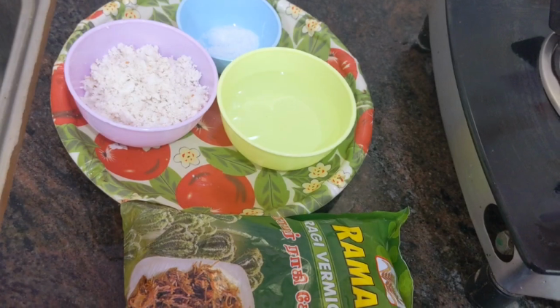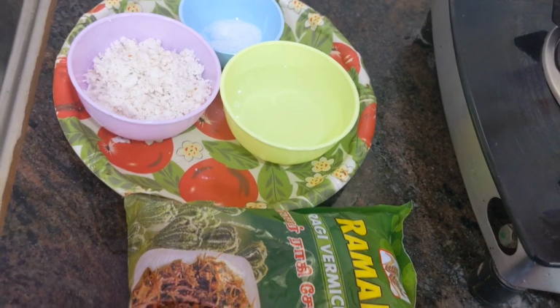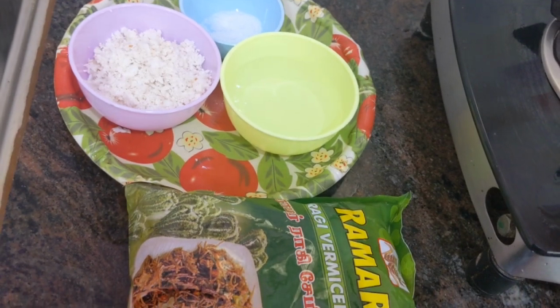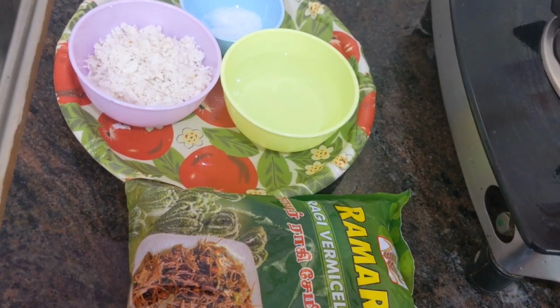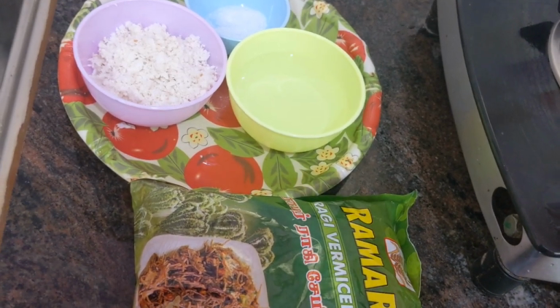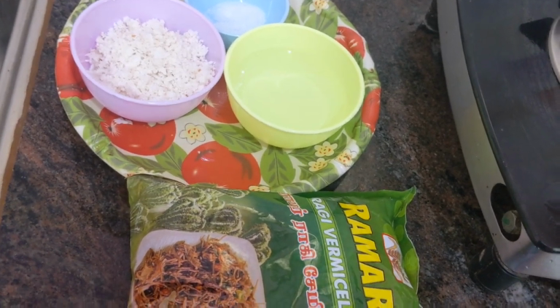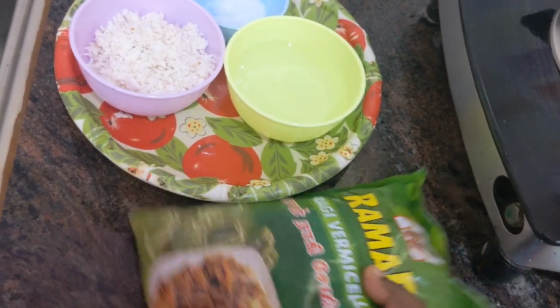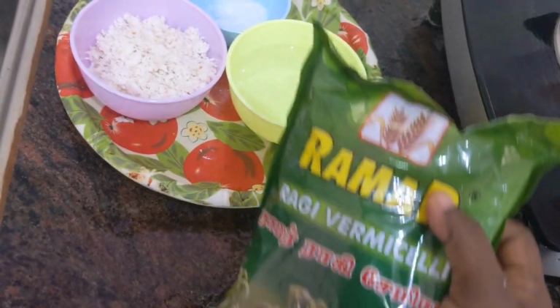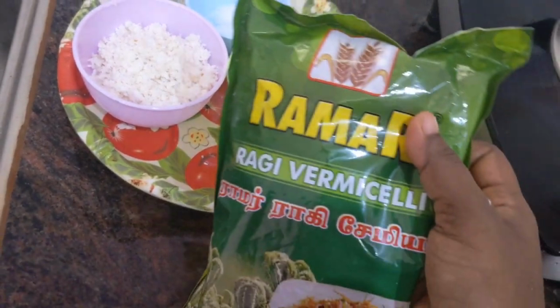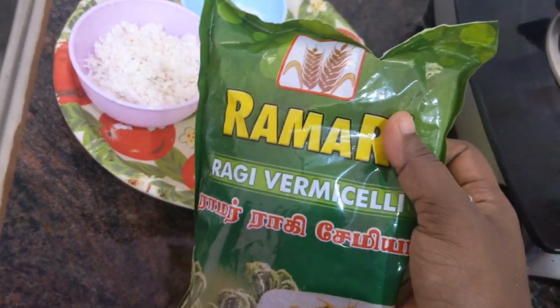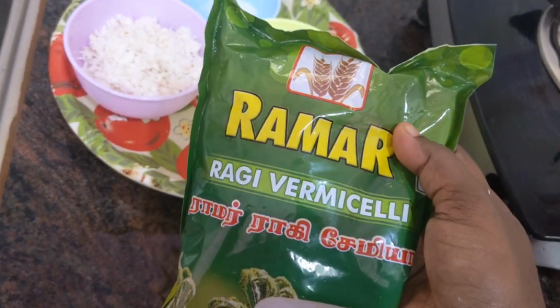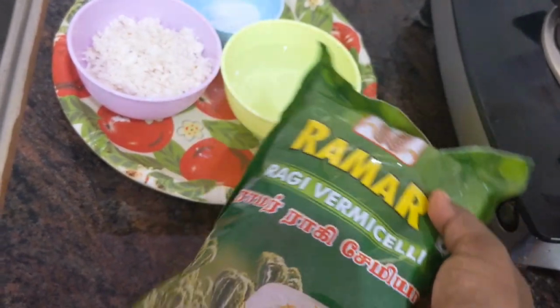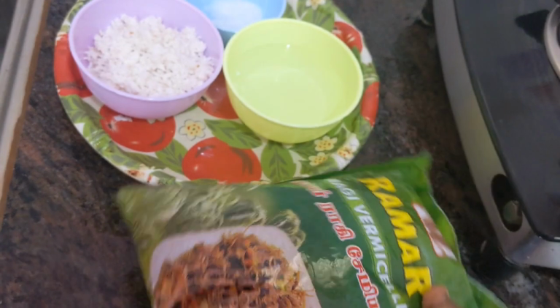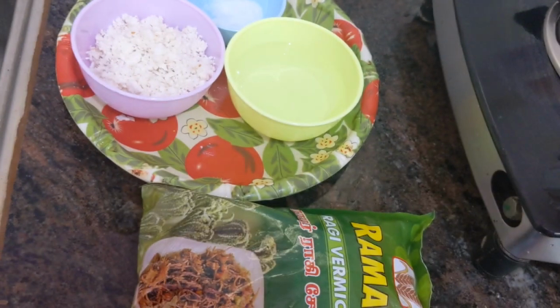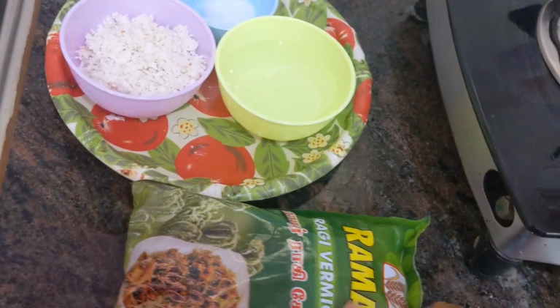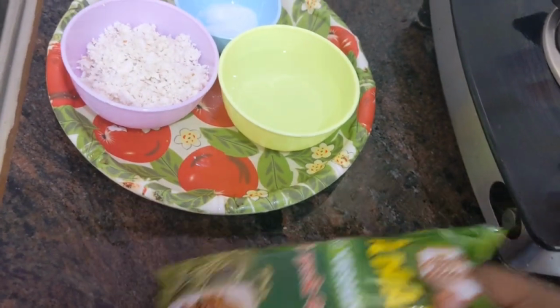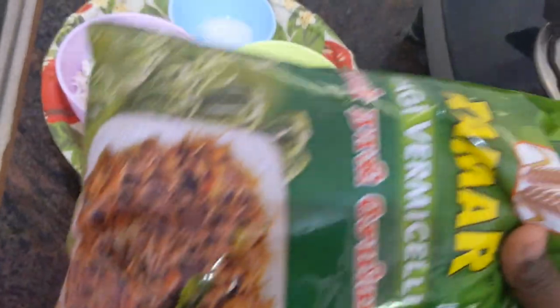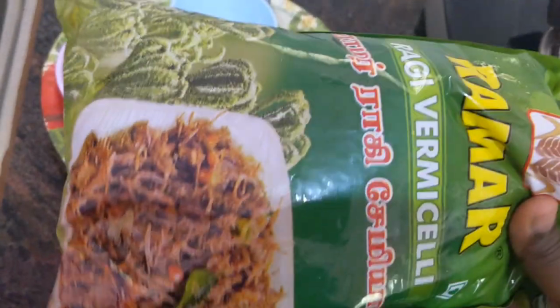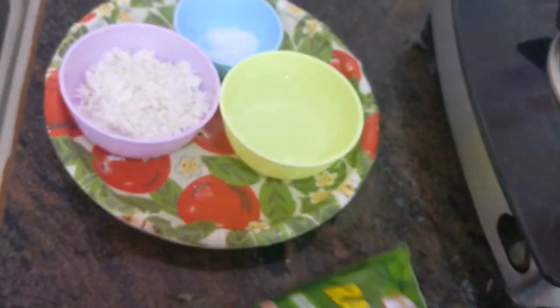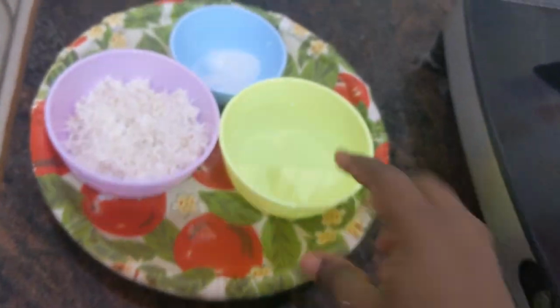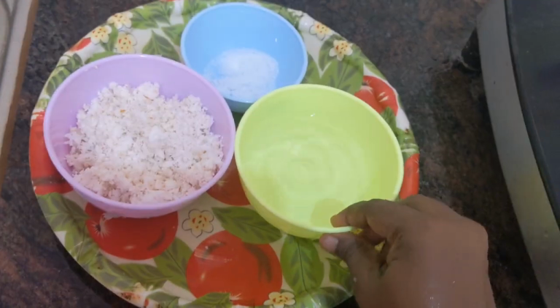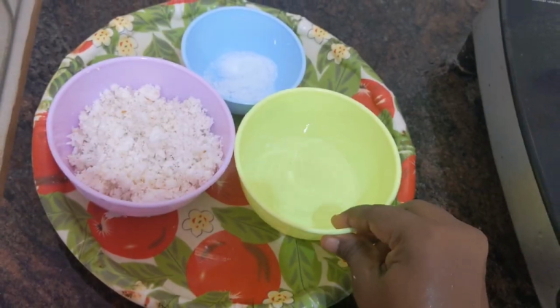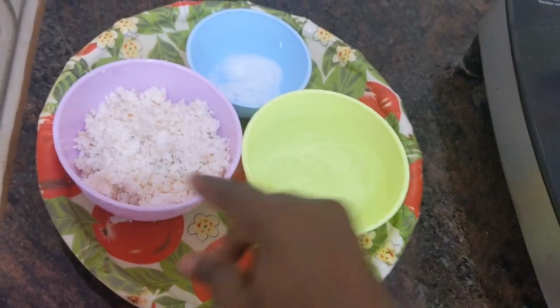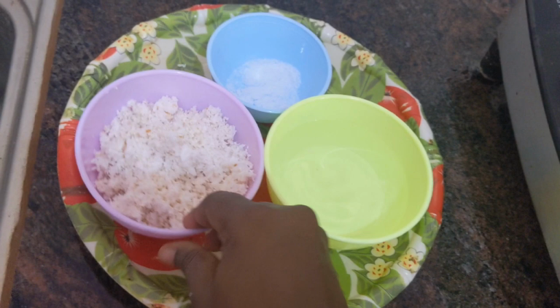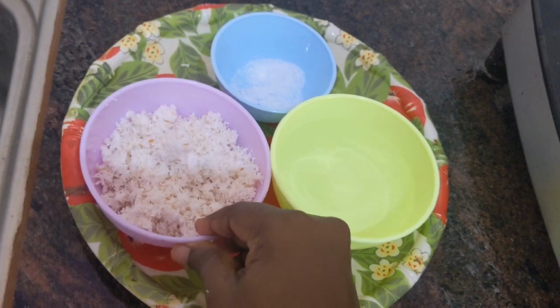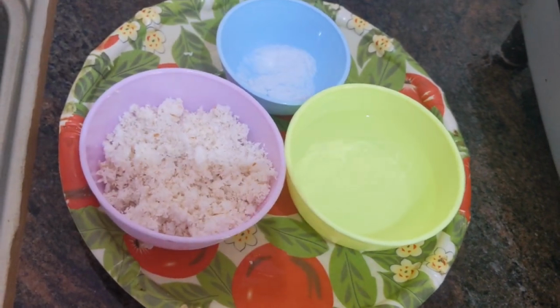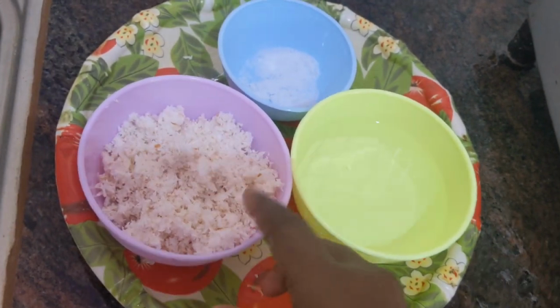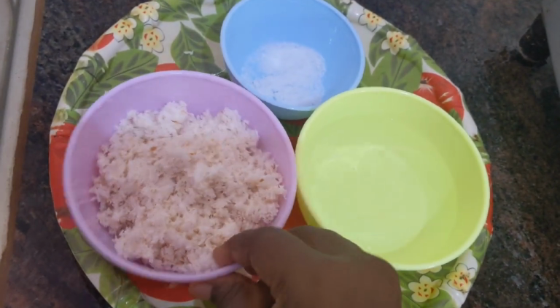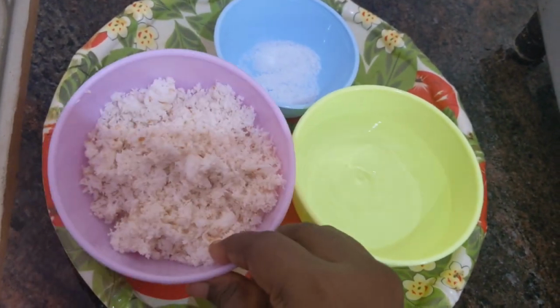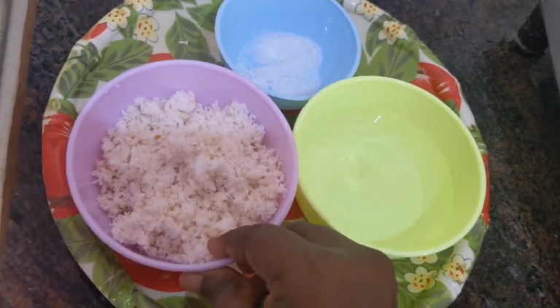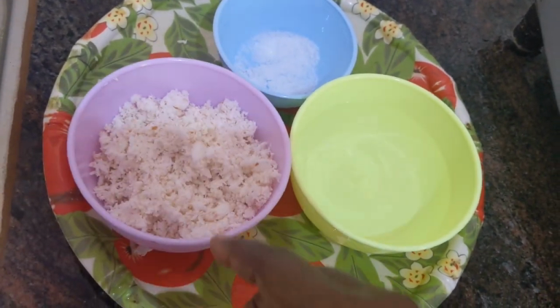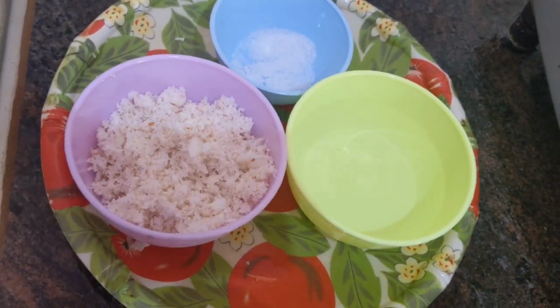Hi friends, welcome to Jantak channel. Today I am going to prepare ragi vermicelli recipe. For this we need 1 packet of ragi vermicelli, some water, and 1 cup of coconut.